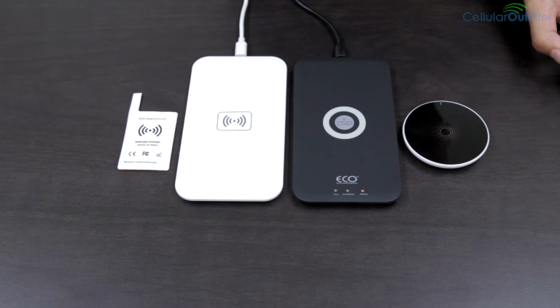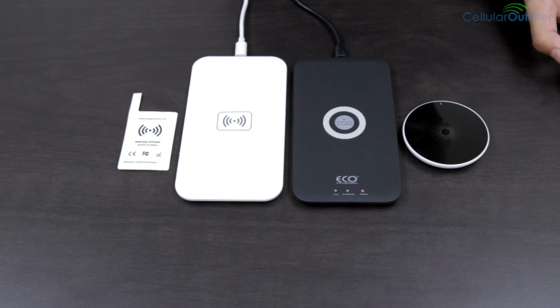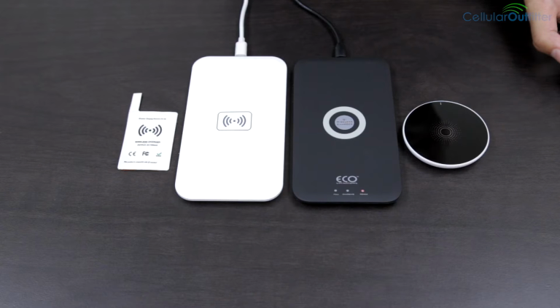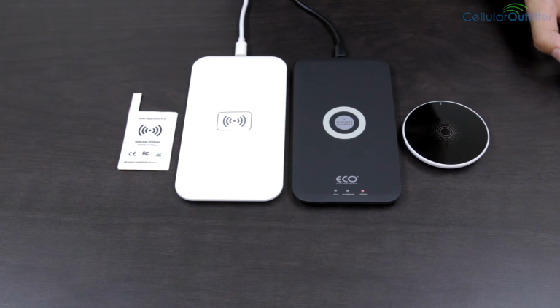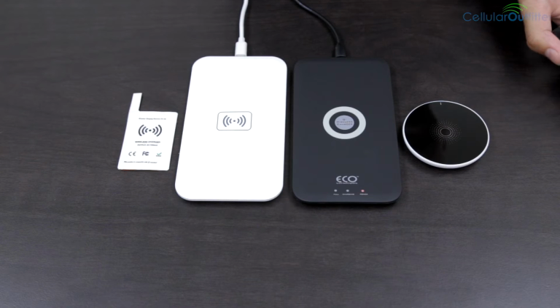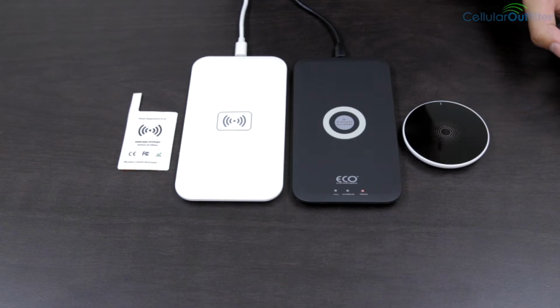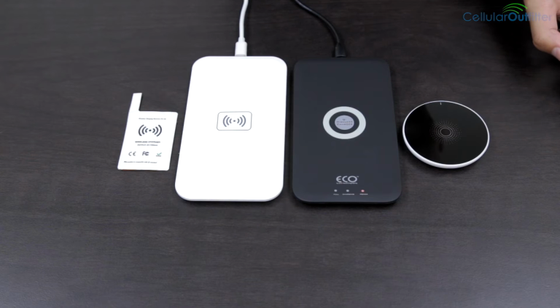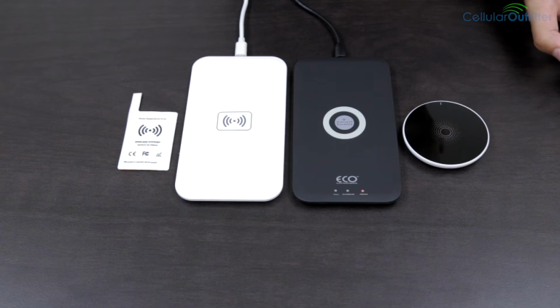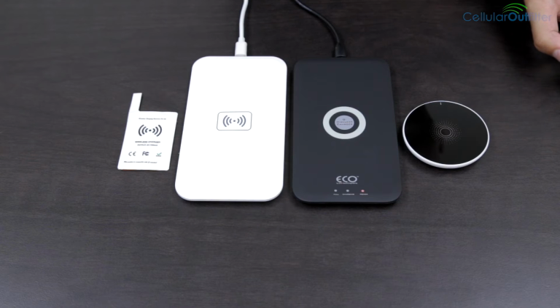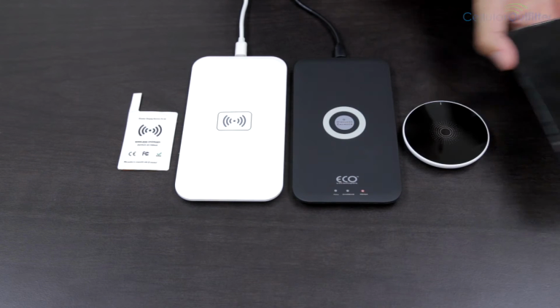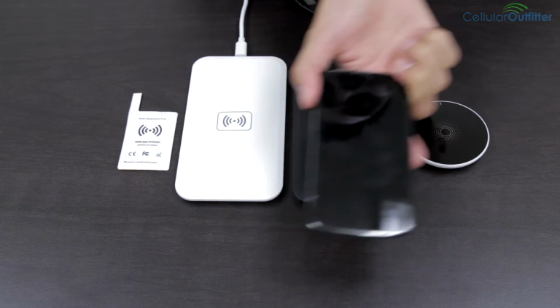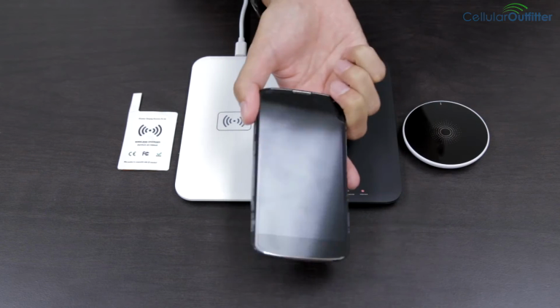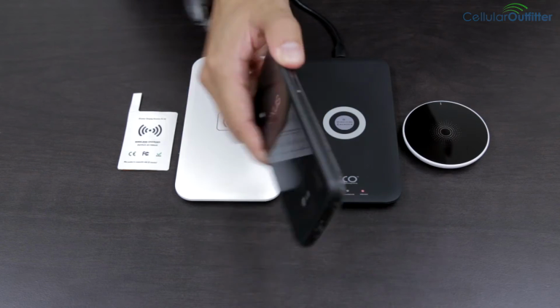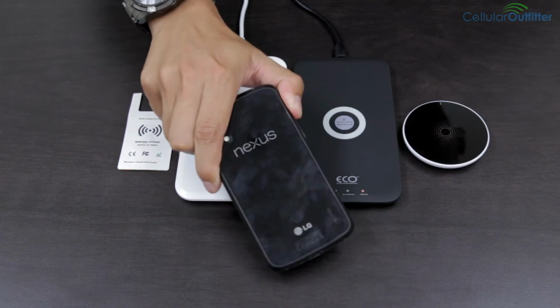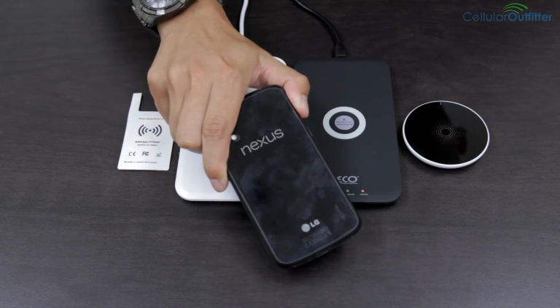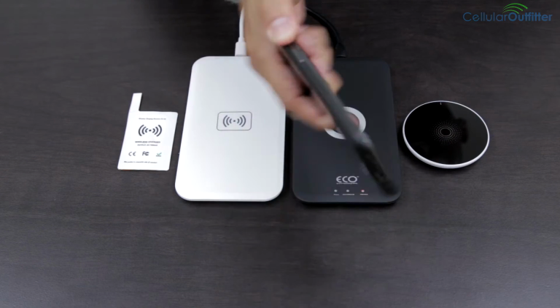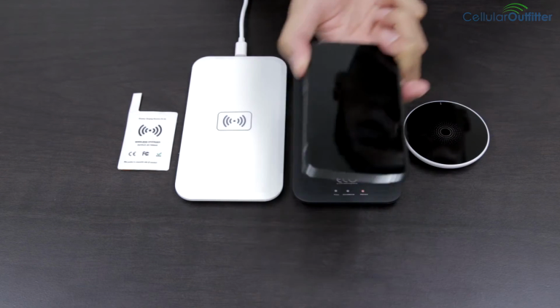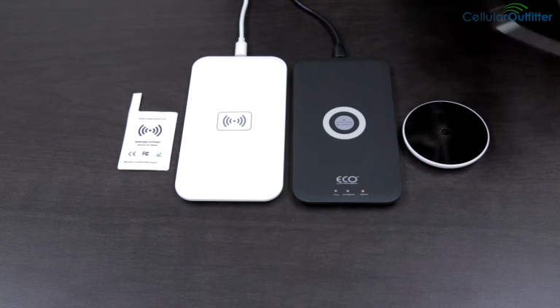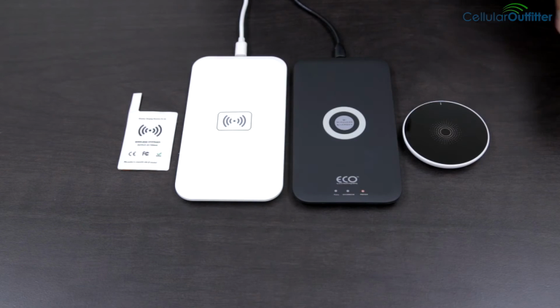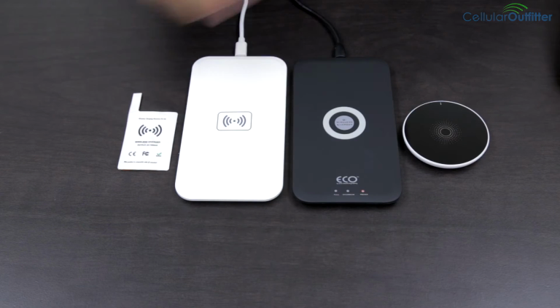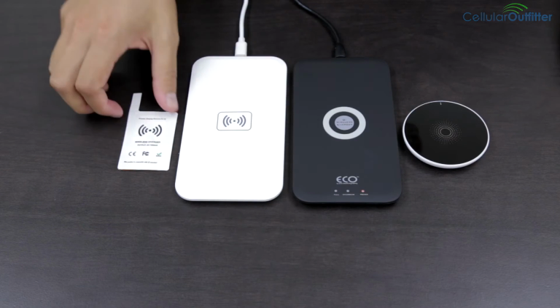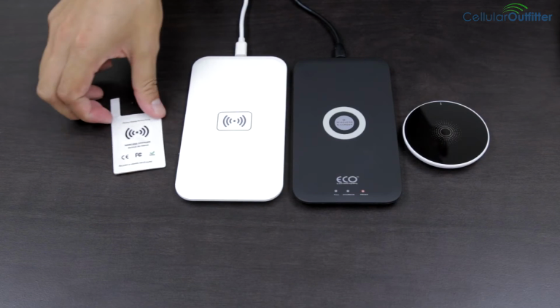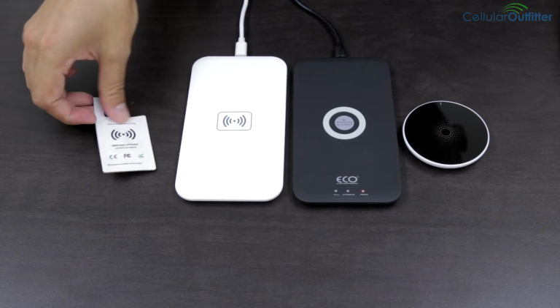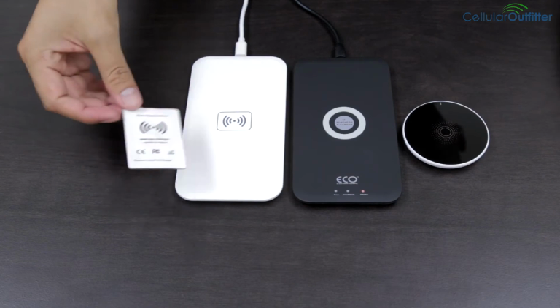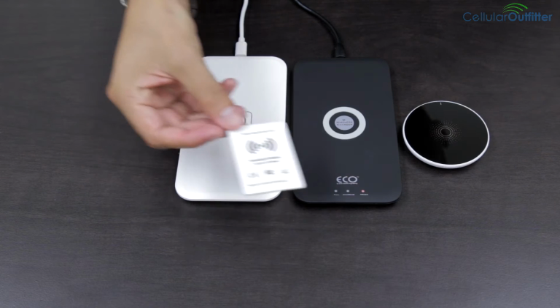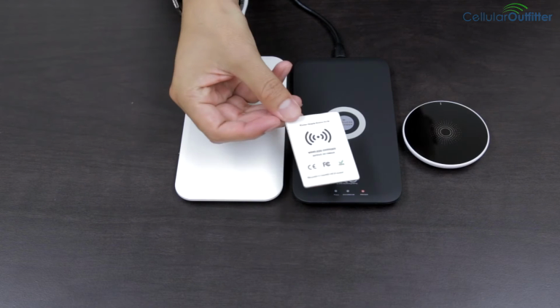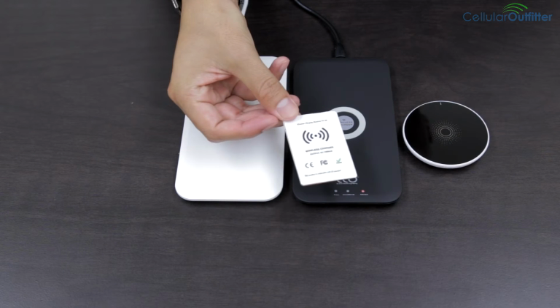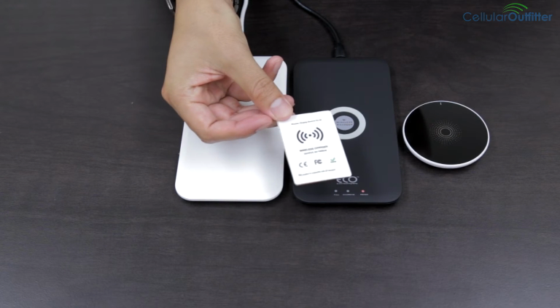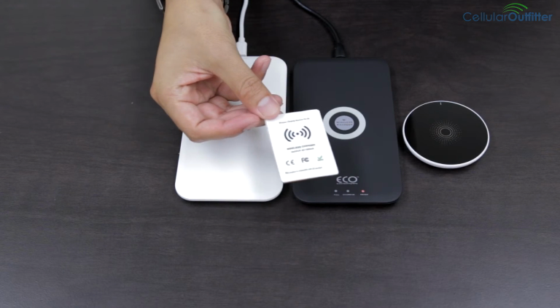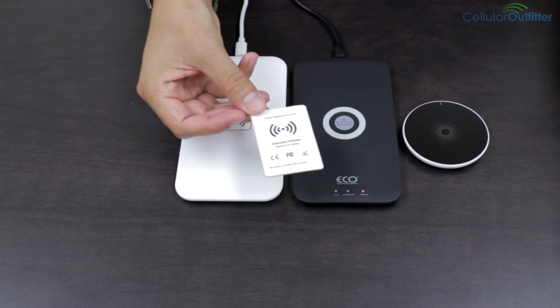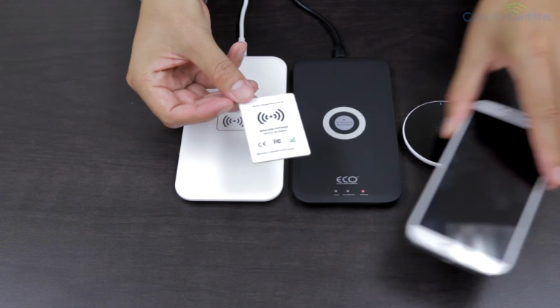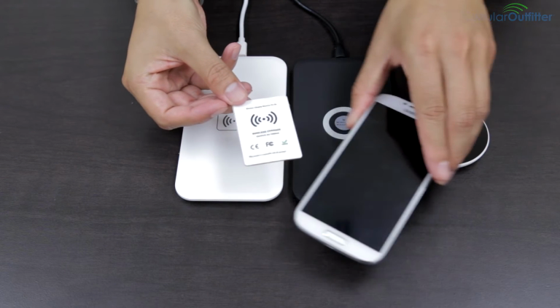Some phones have this special magnet built in, like the Nexus 4 and 5, but some you can actually put in, like this wireless charging battery card for the S4.